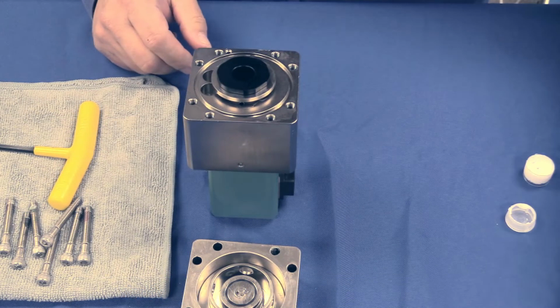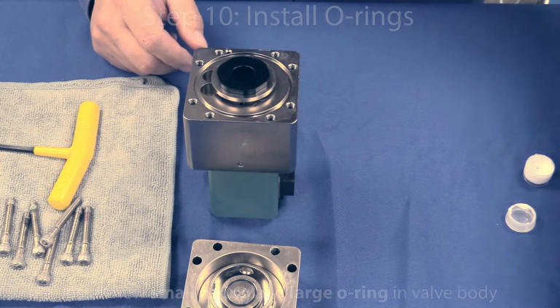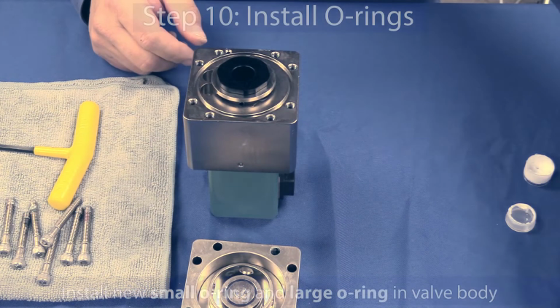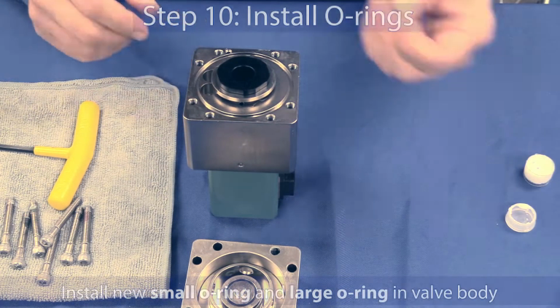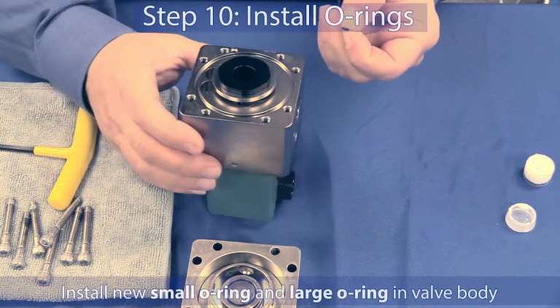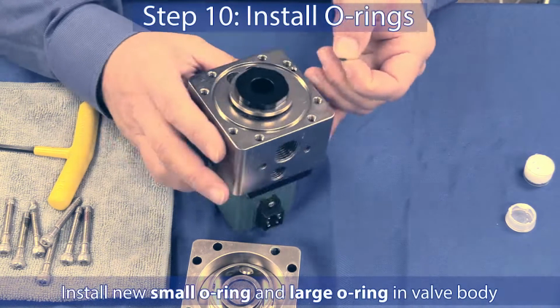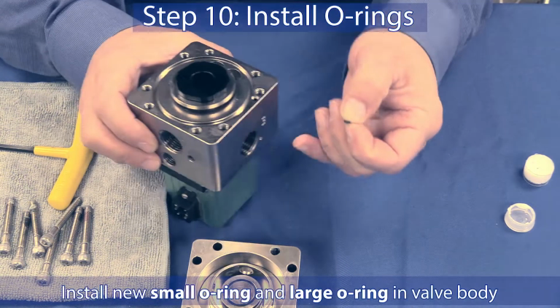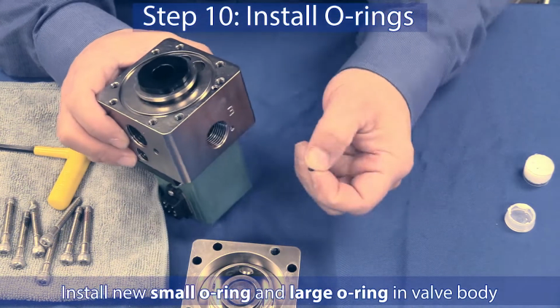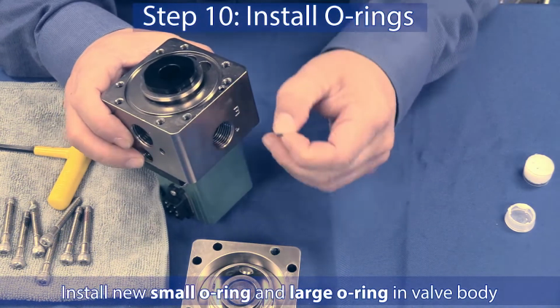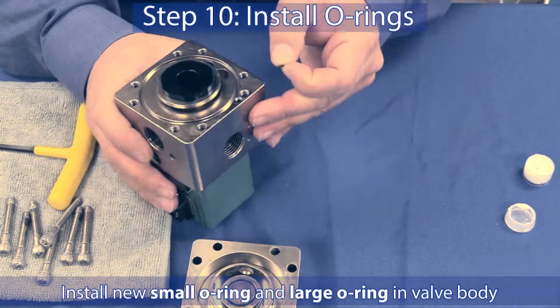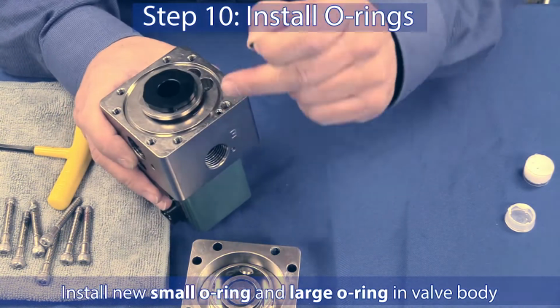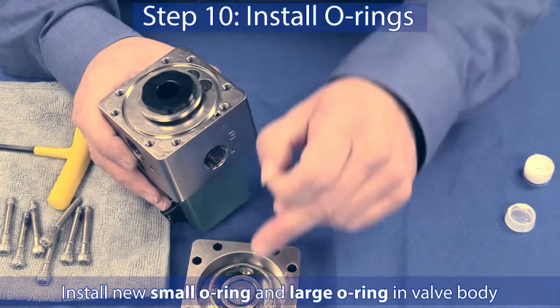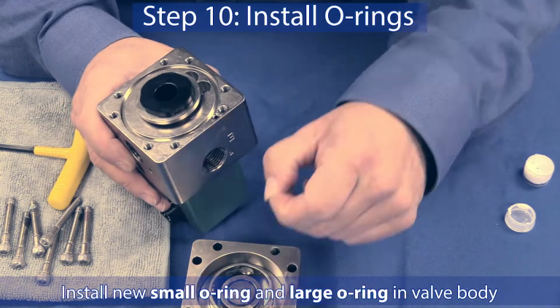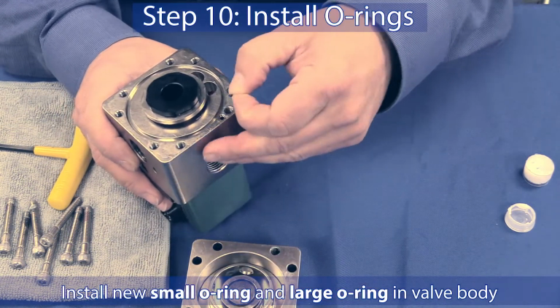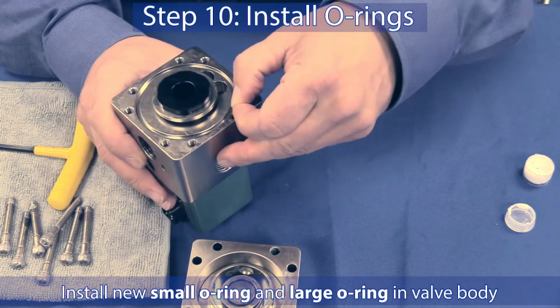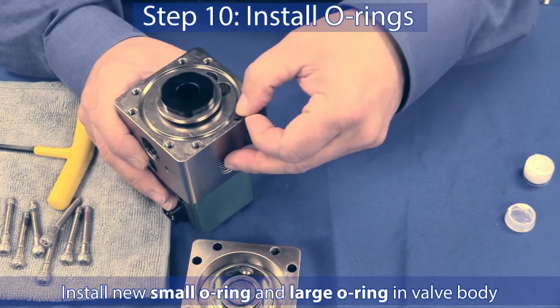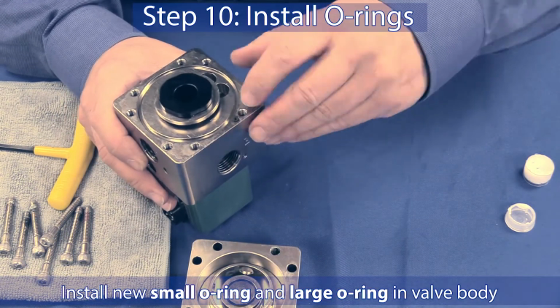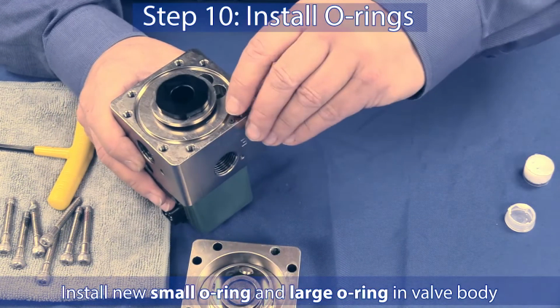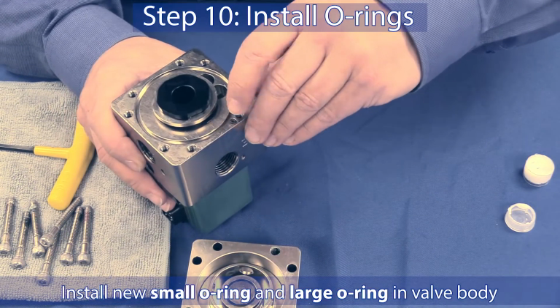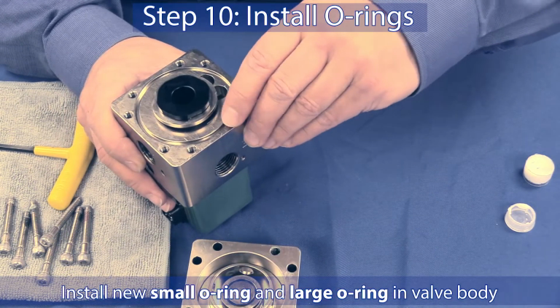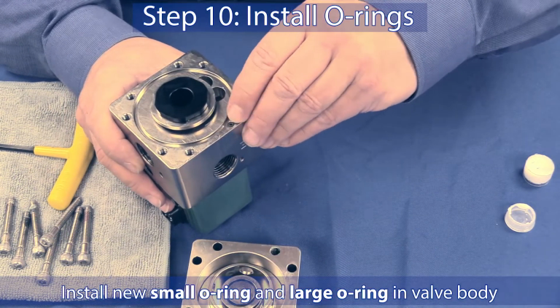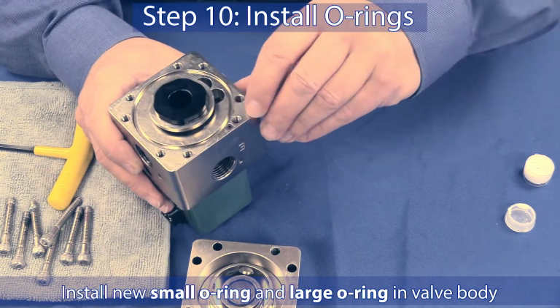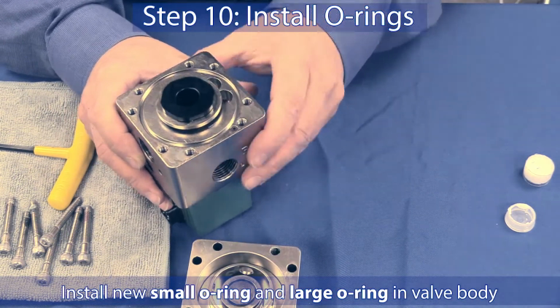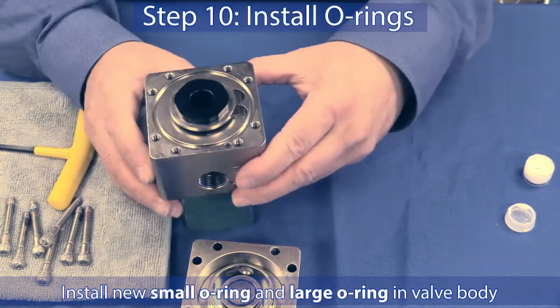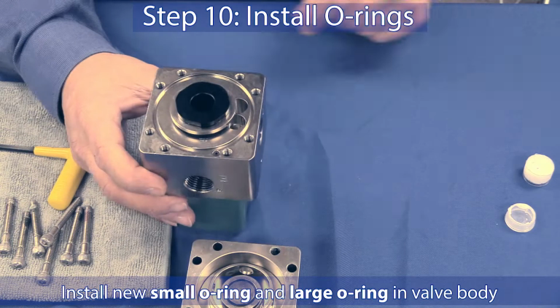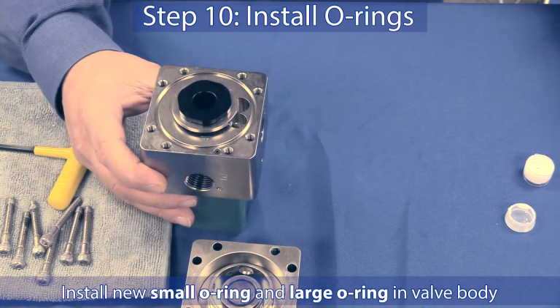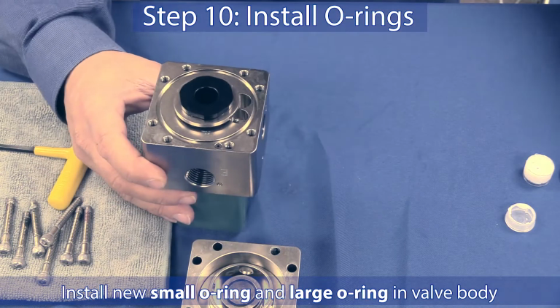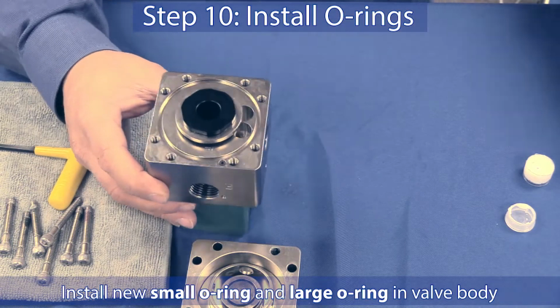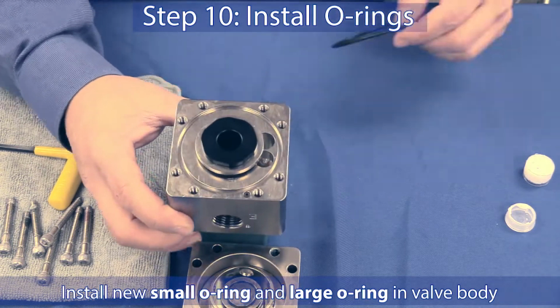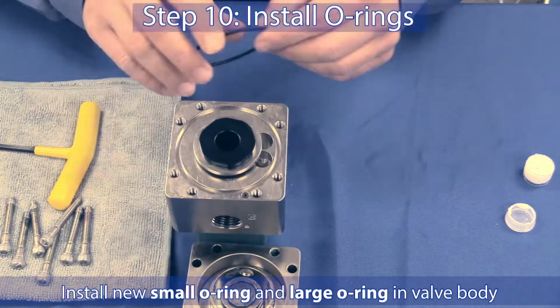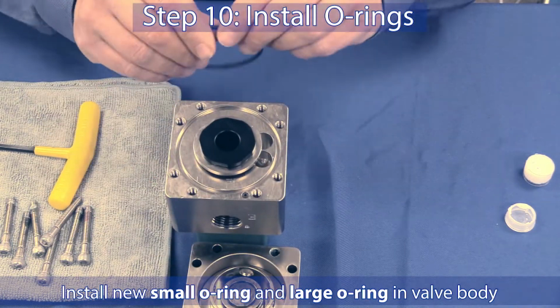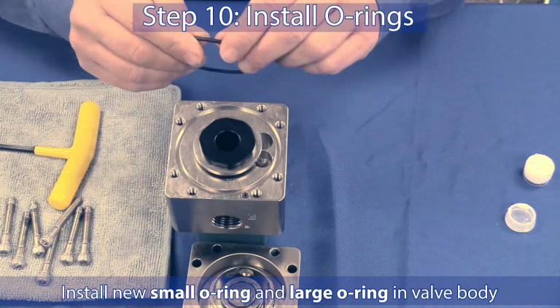Step 10: Install both the very small o-ring and larger o-ring into the valve body as shown.